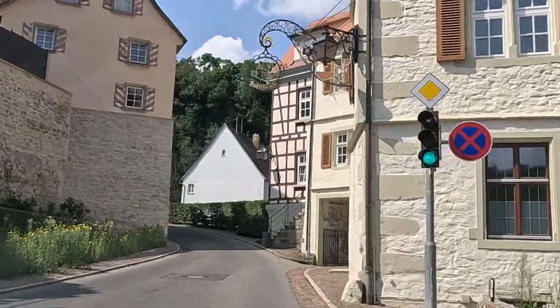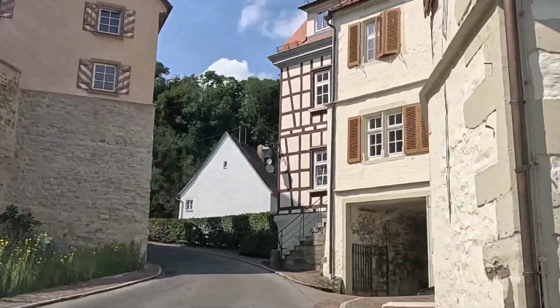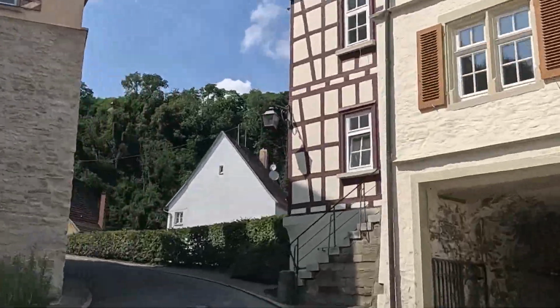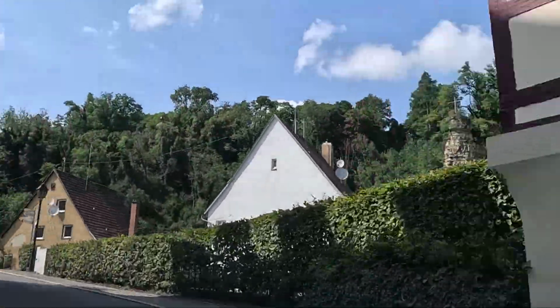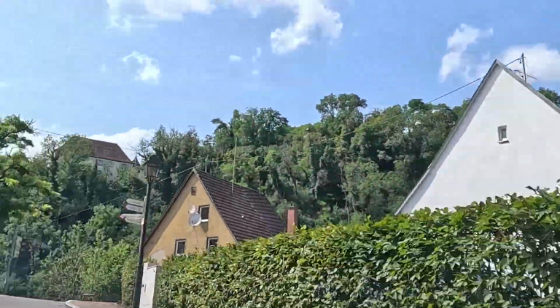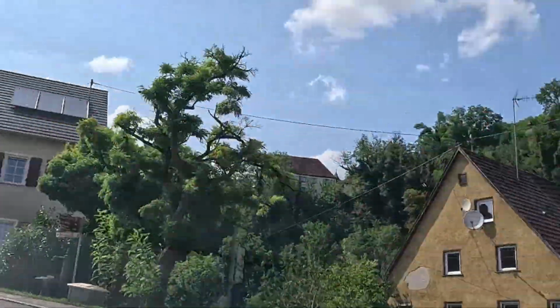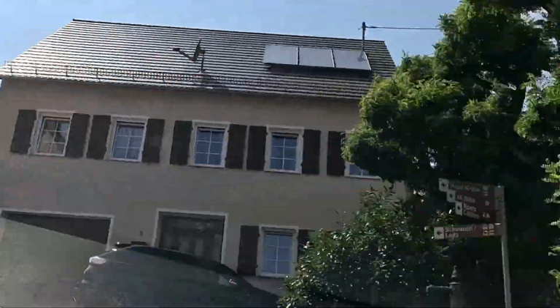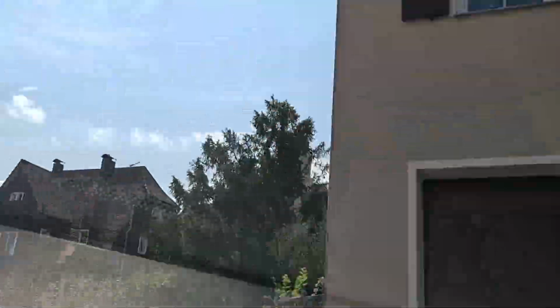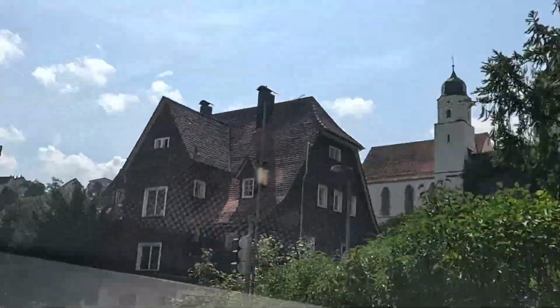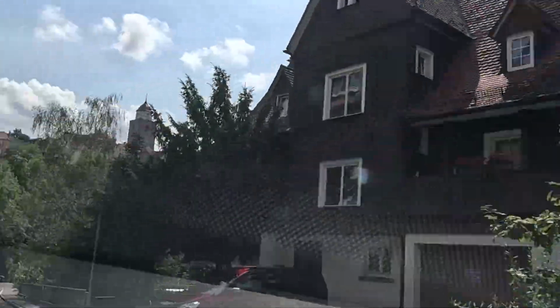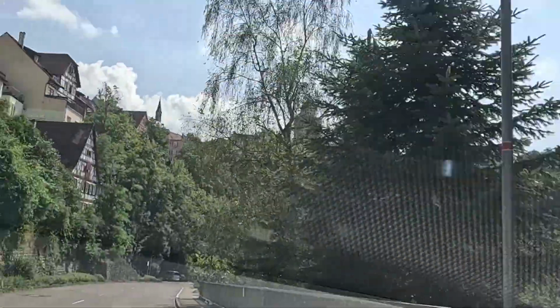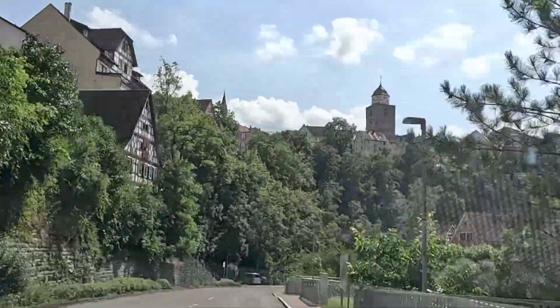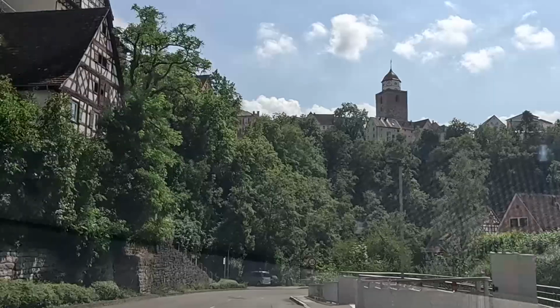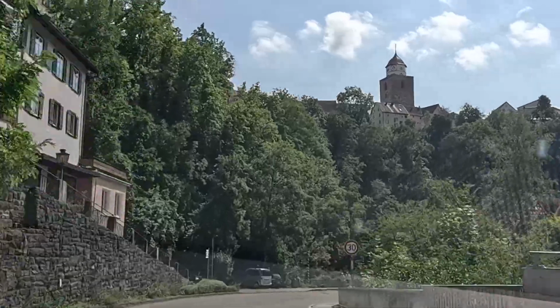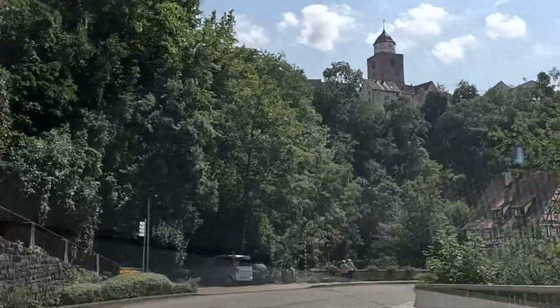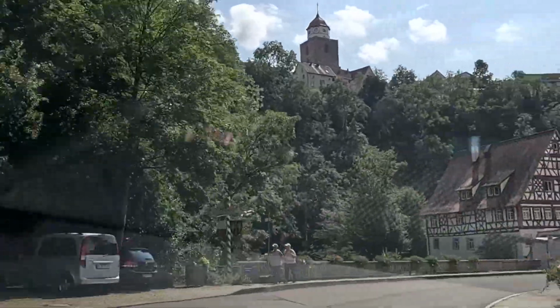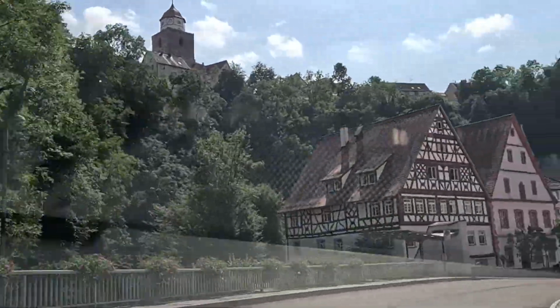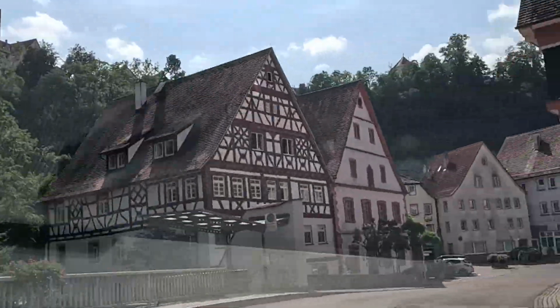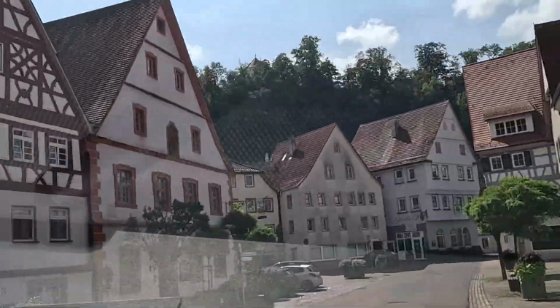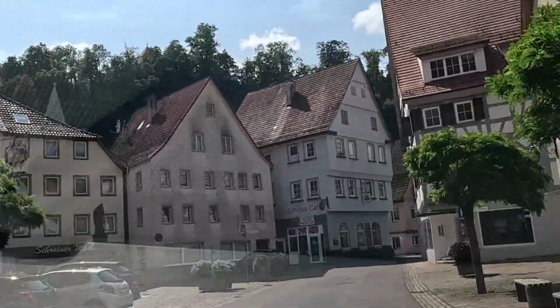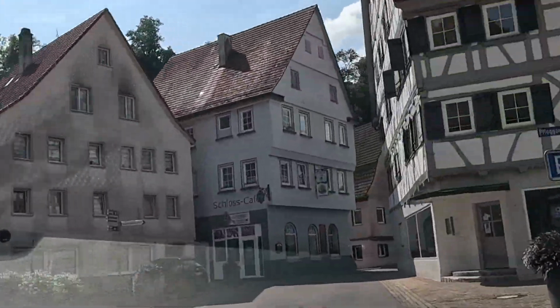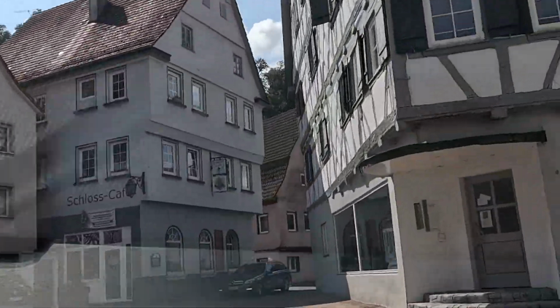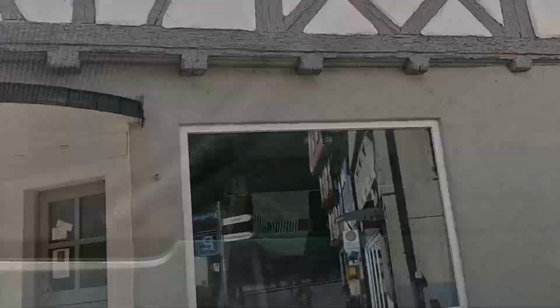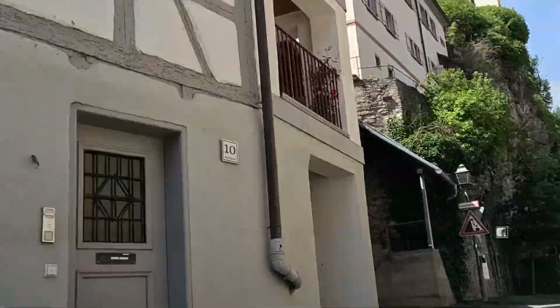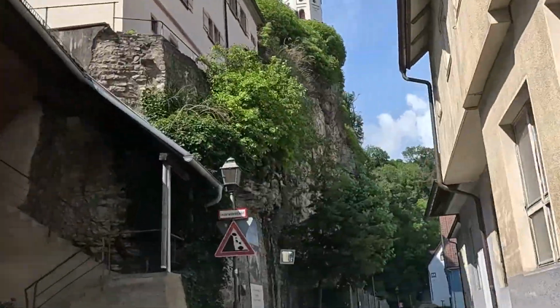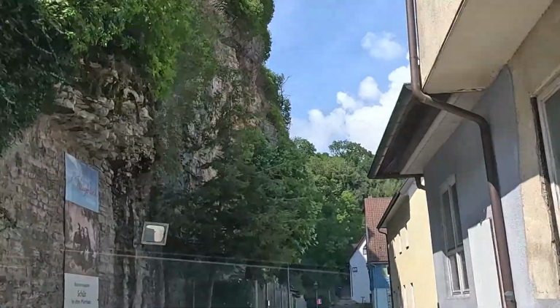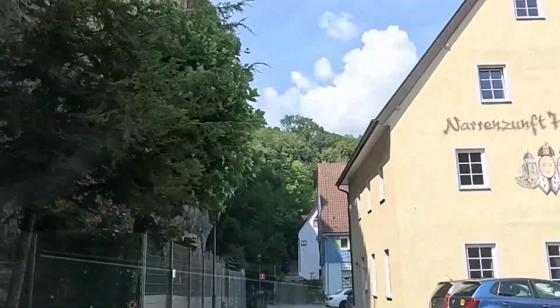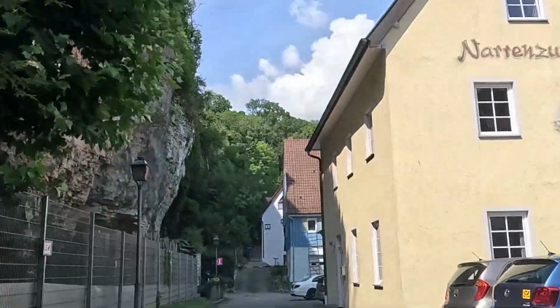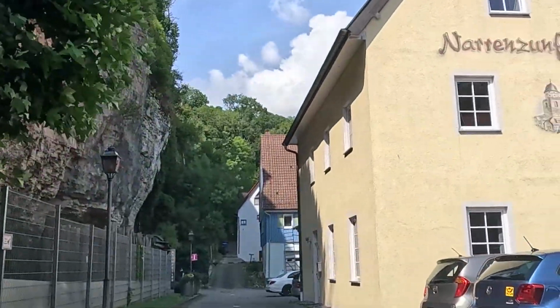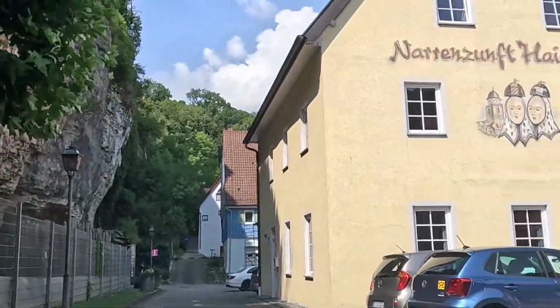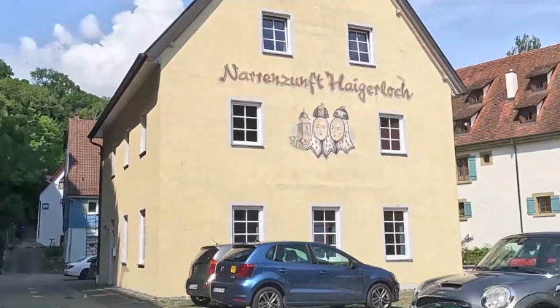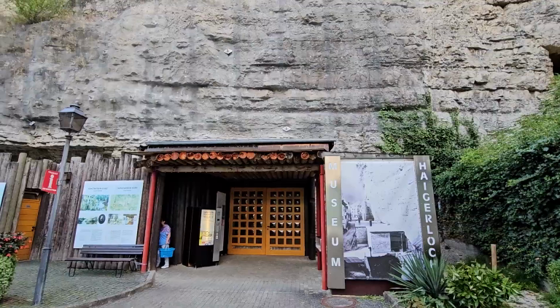I went on a little radioactivity excursion with a friend. Shout out to his mom for the car, otherwise we wouldn't have gotten that far. First stop was the Atomkeller Museum — atom basement or cellar museum — which is what today's video is about.